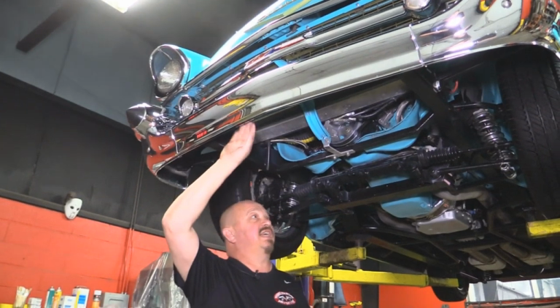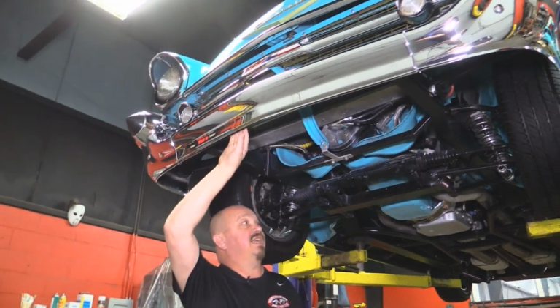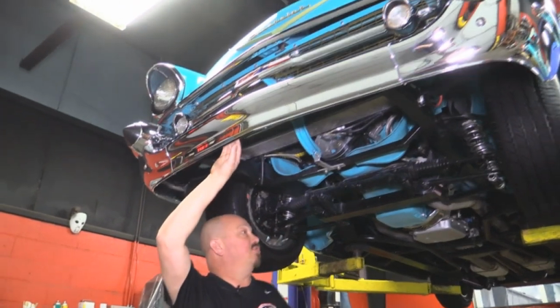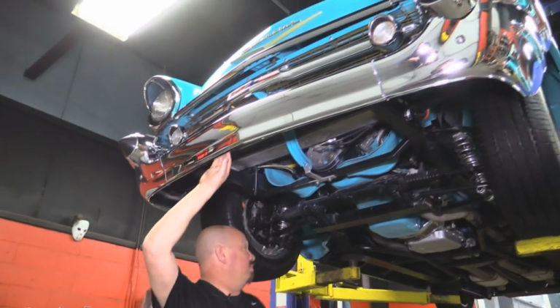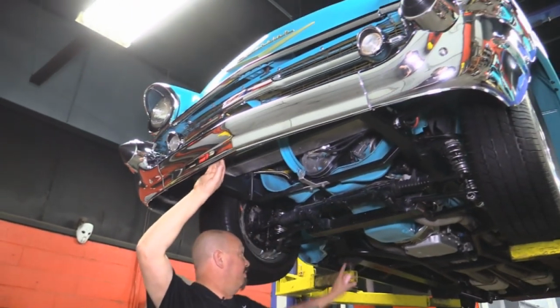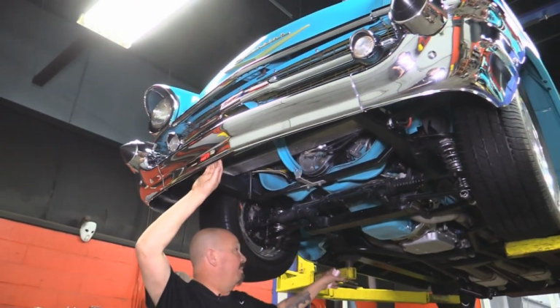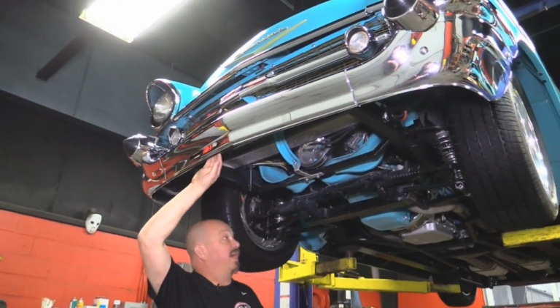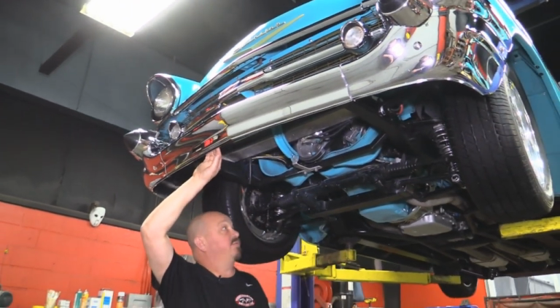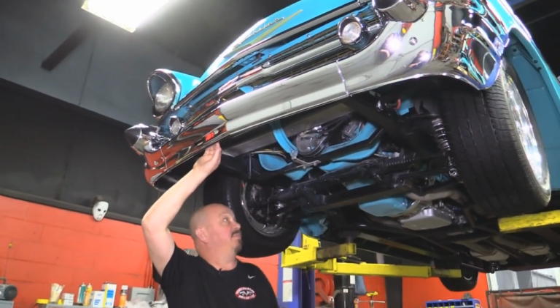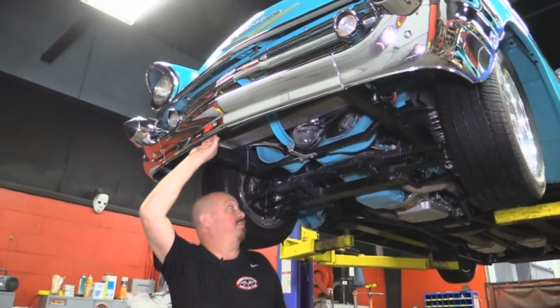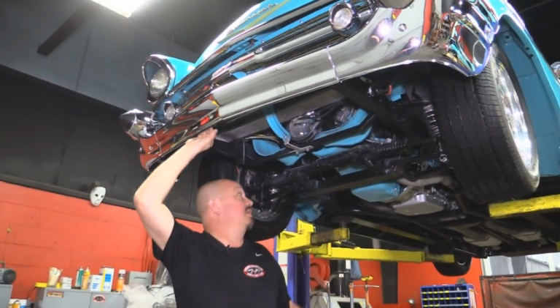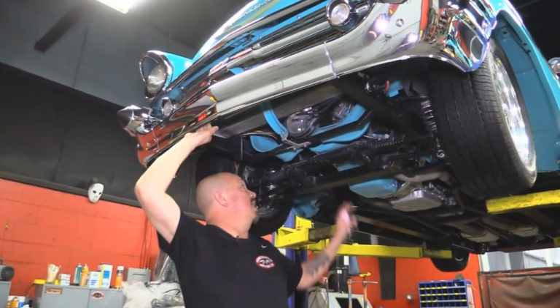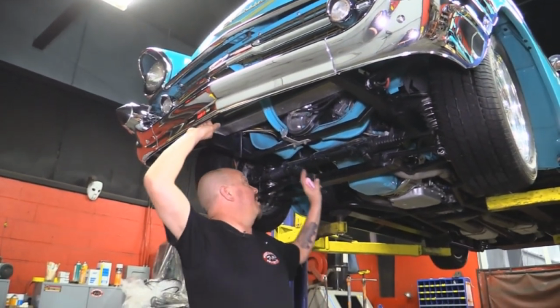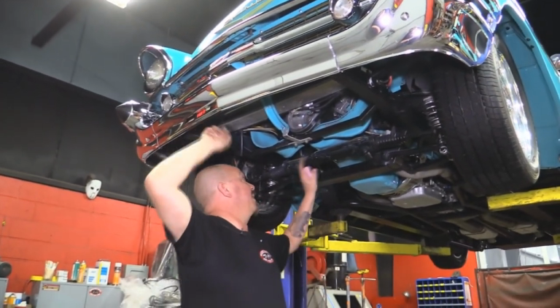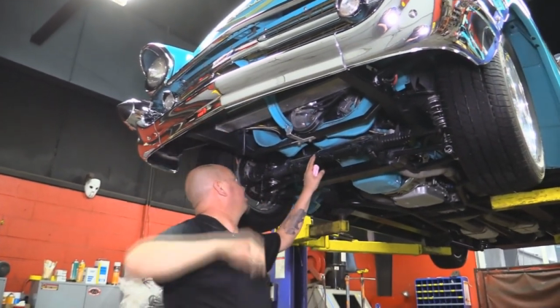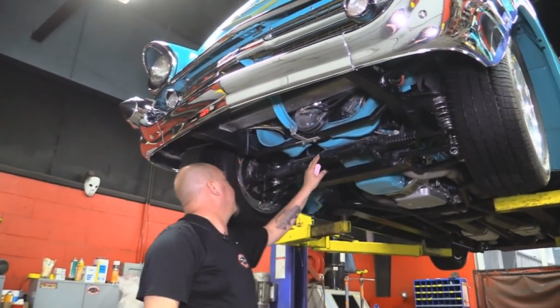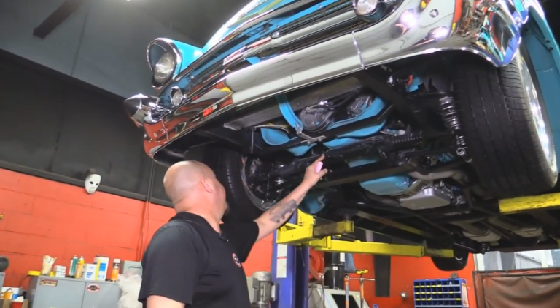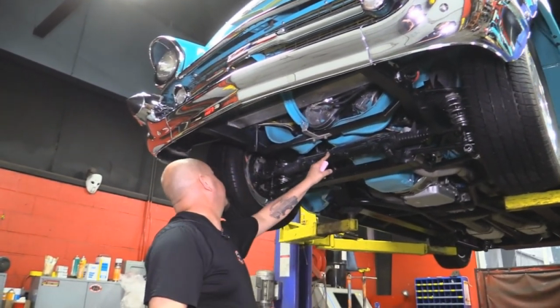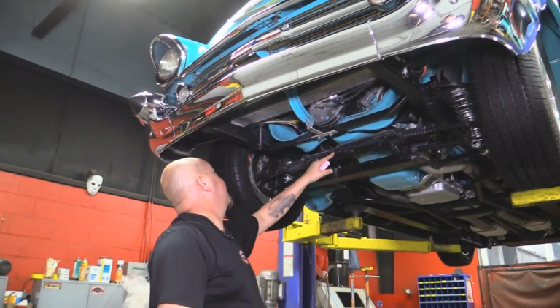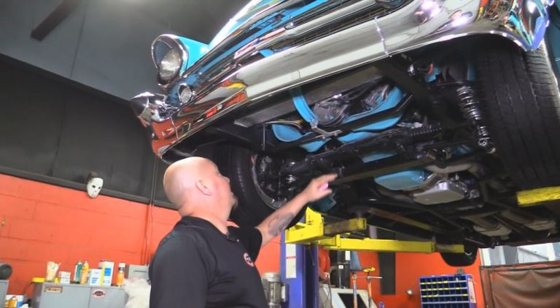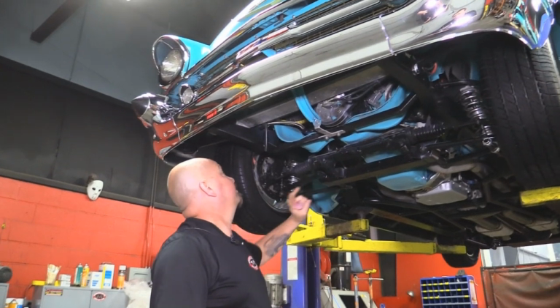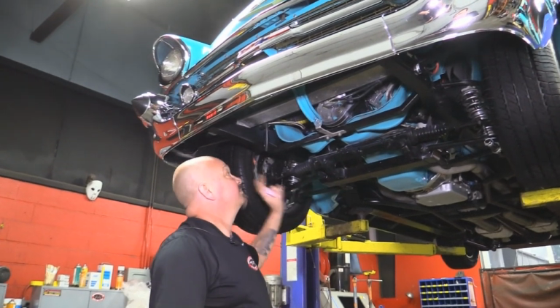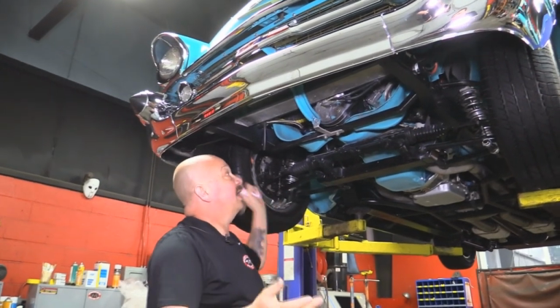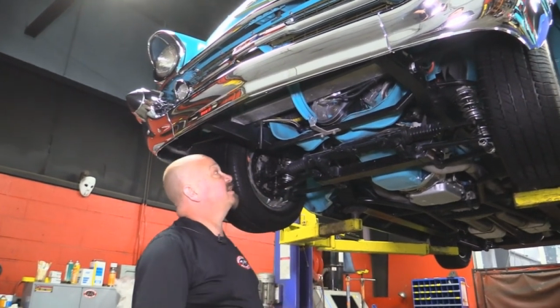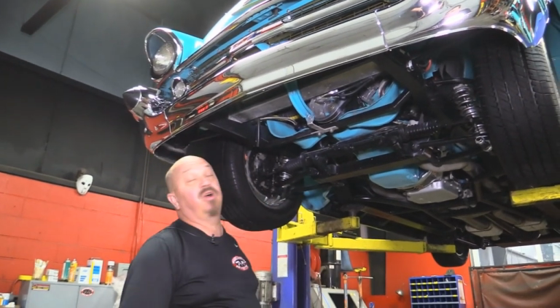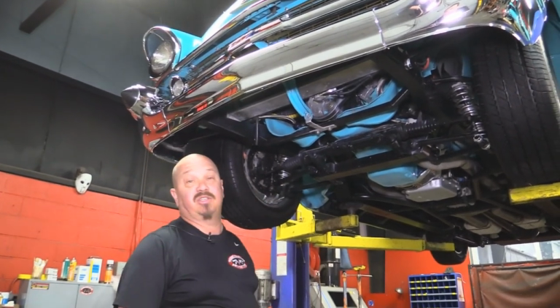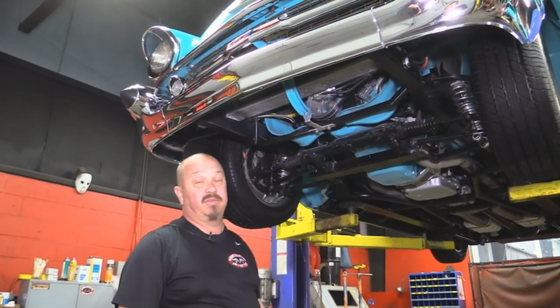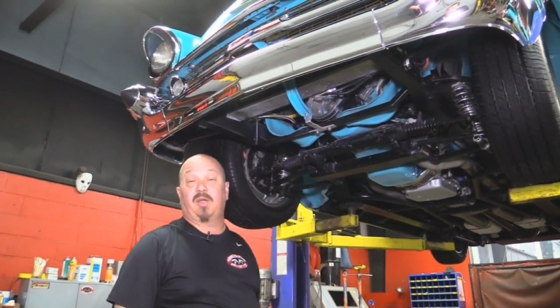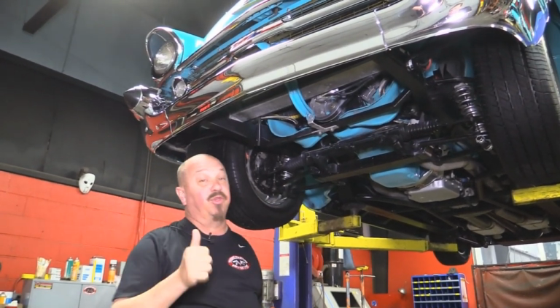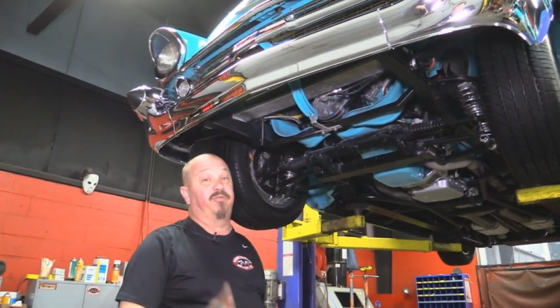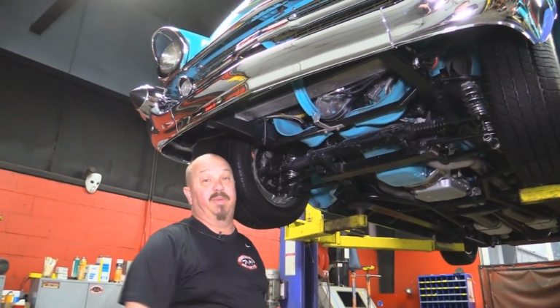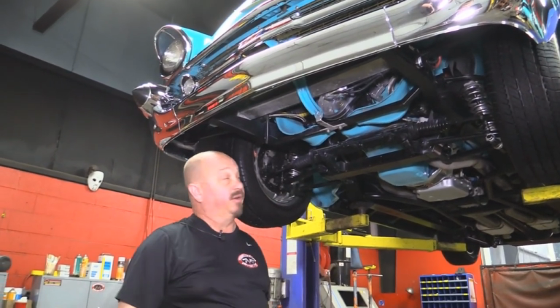Everything under here is beautiful. Looks like it's got a new chrome front and rear bumper. Power rack and pinion steering. Everything's gorgeous — it's a beautiful build.